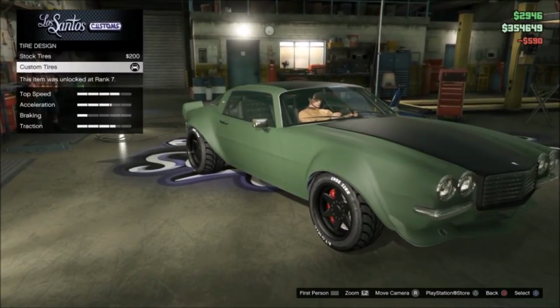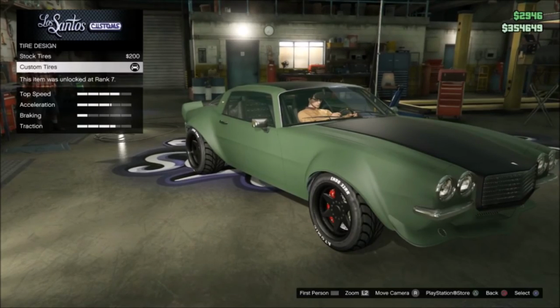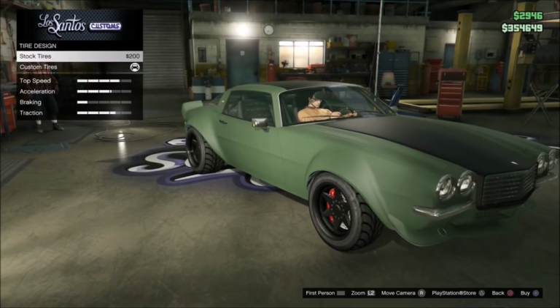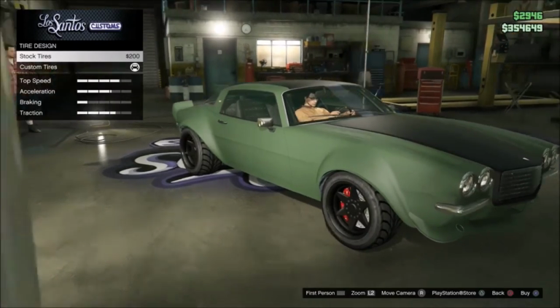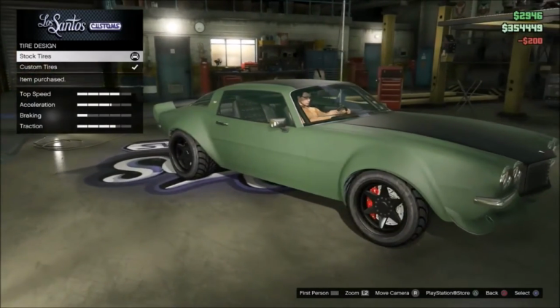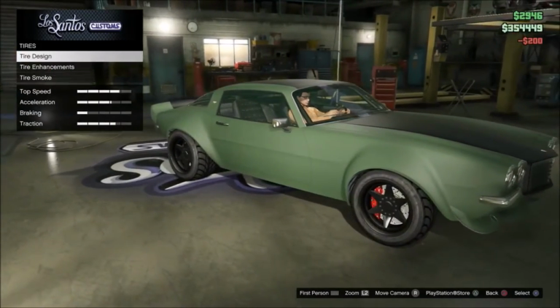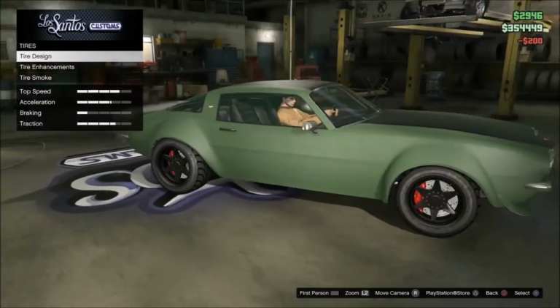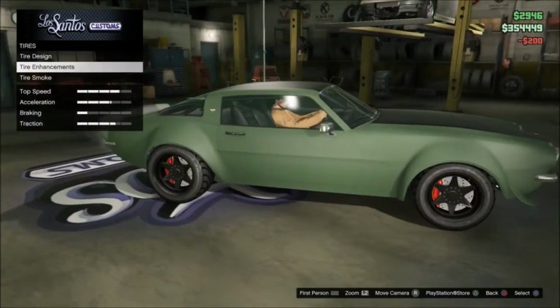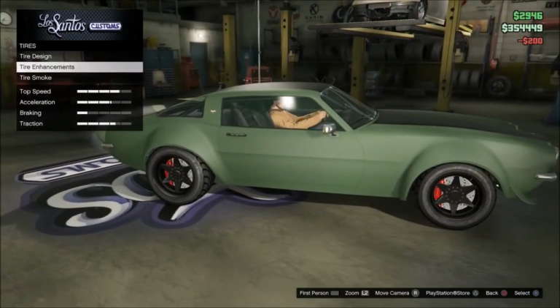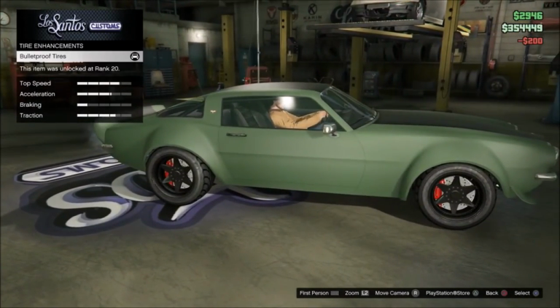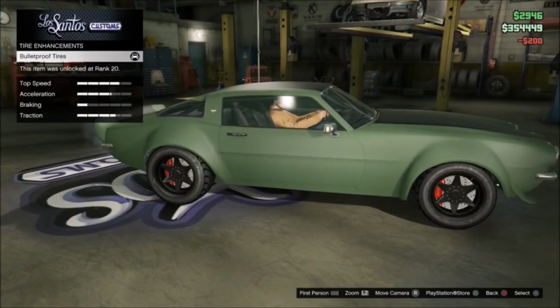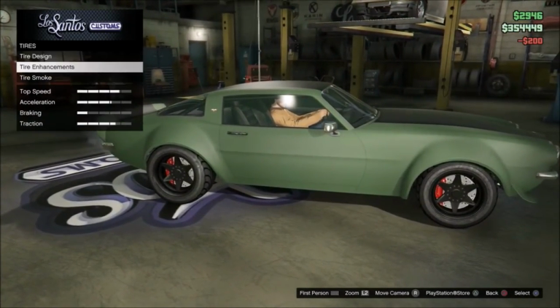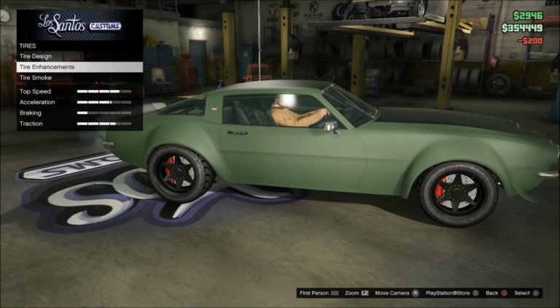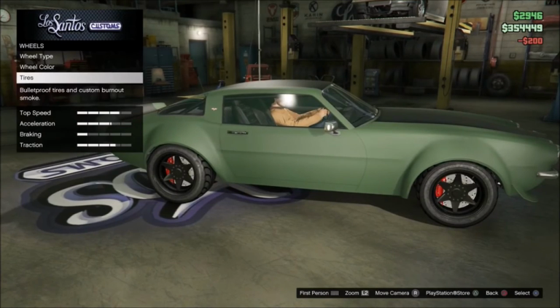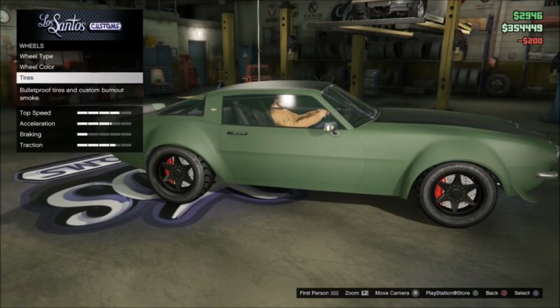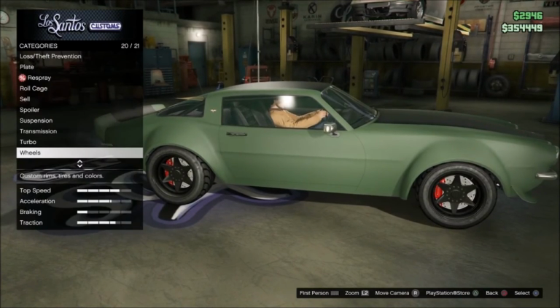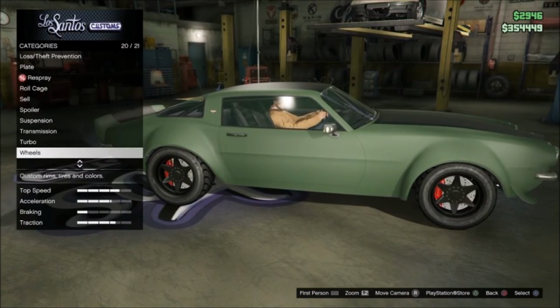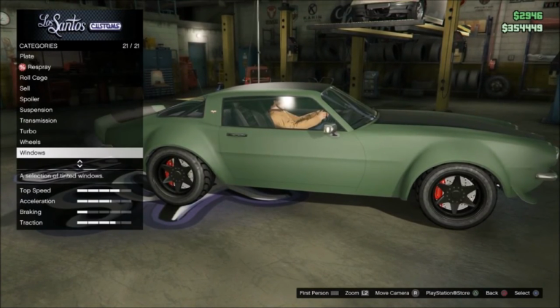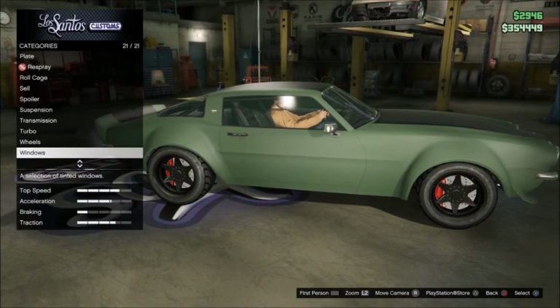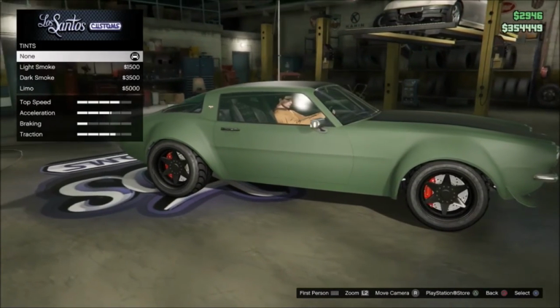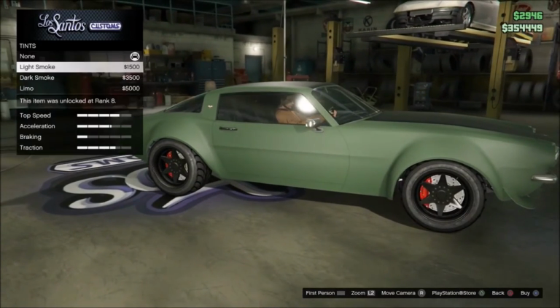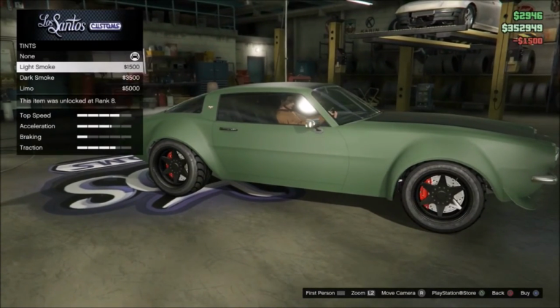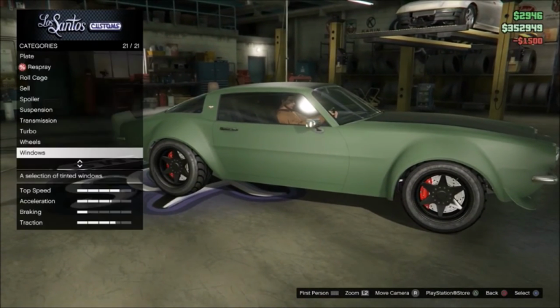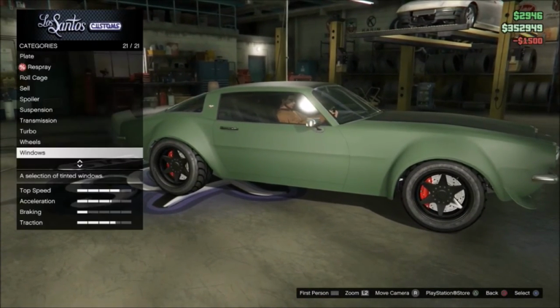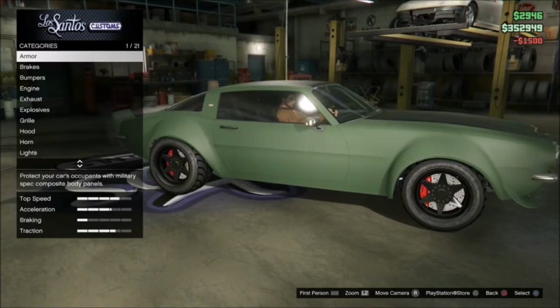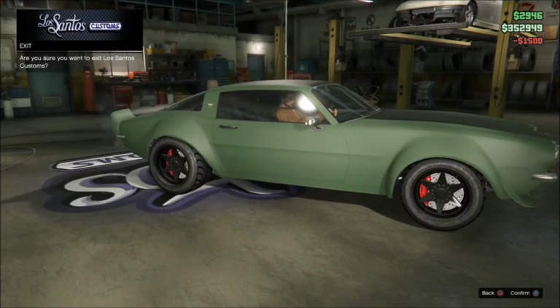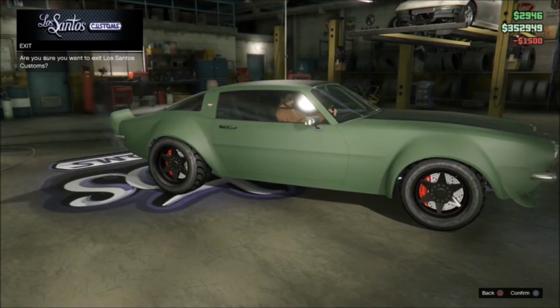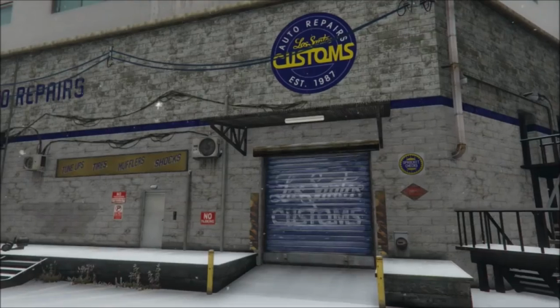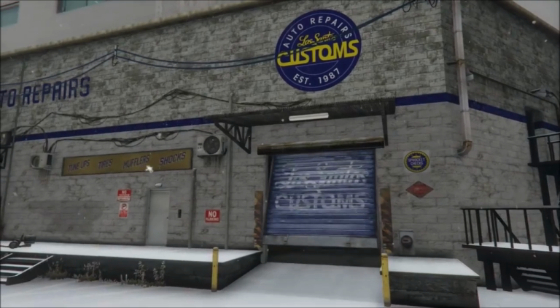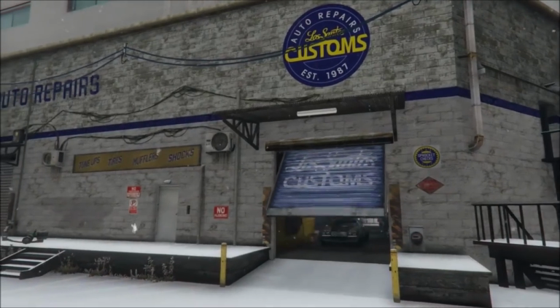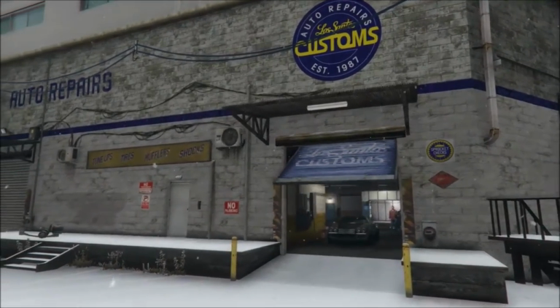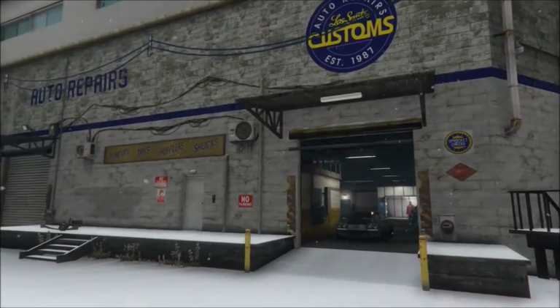The tires don't have a design. For enhancements, you always have to have bulletproof. Light smoke as always. Then we can take it back to the garage and take a better look at it.